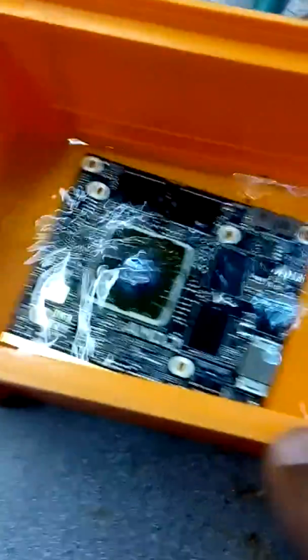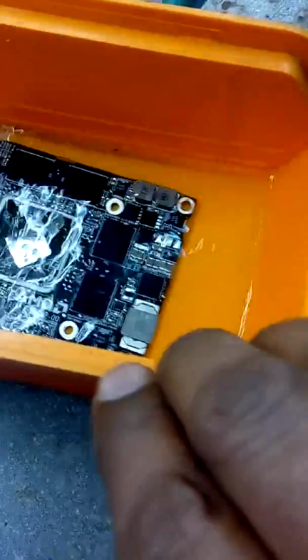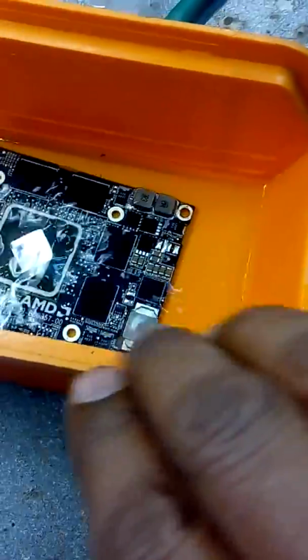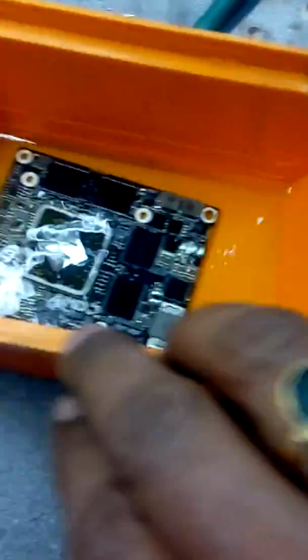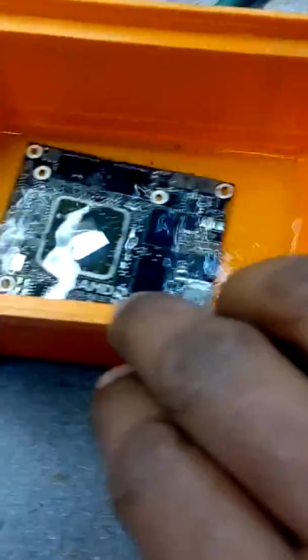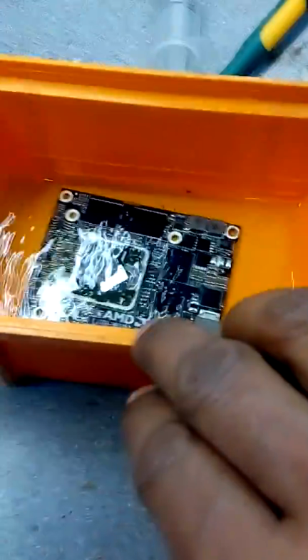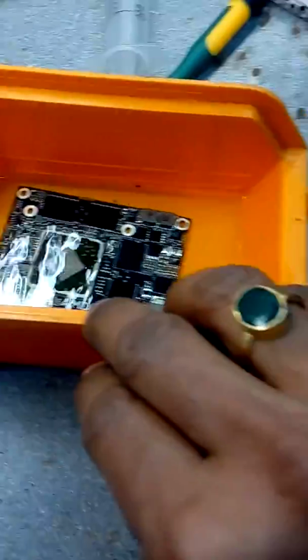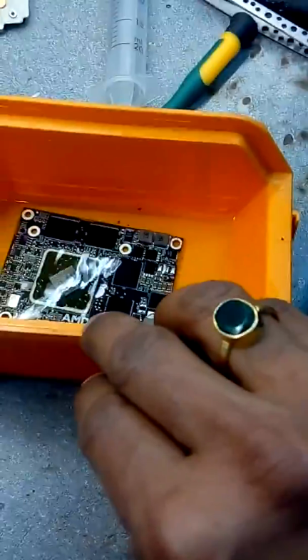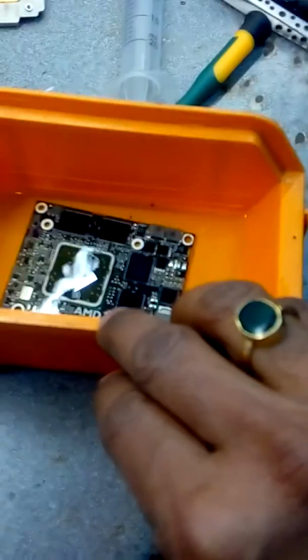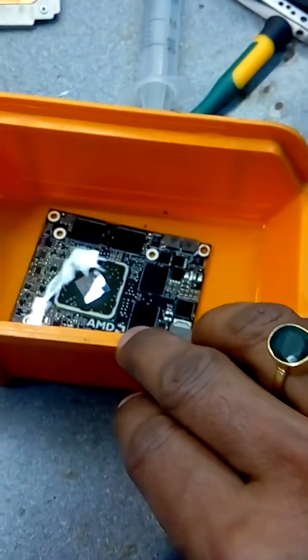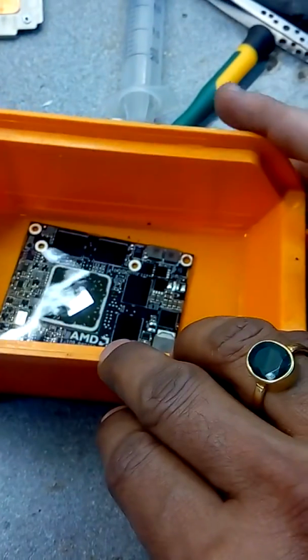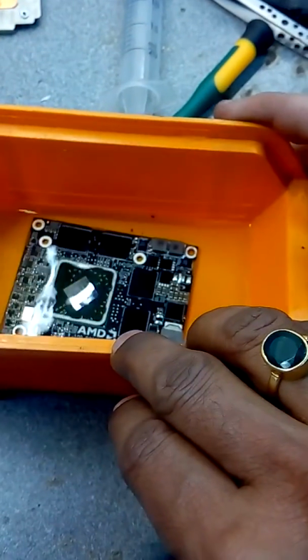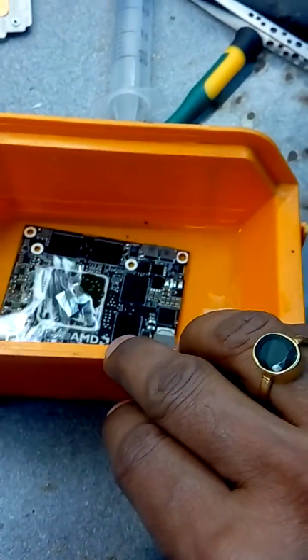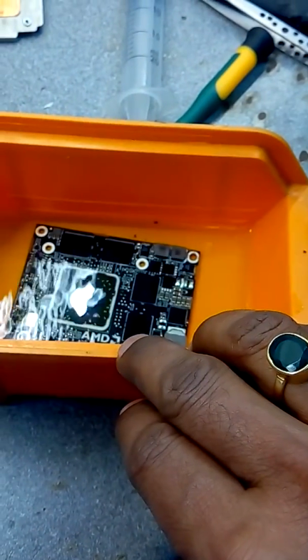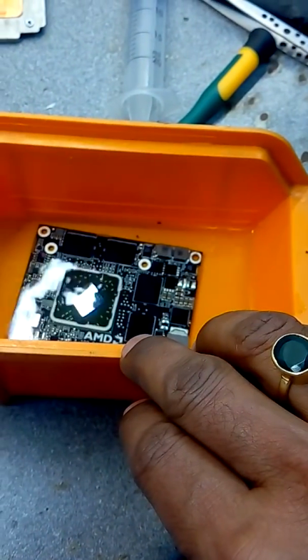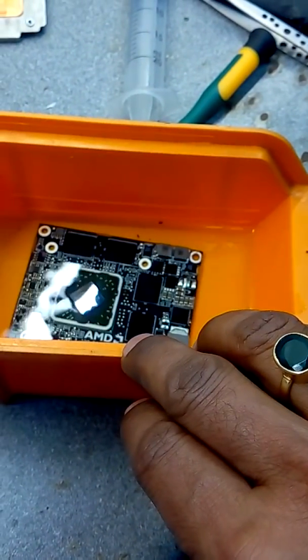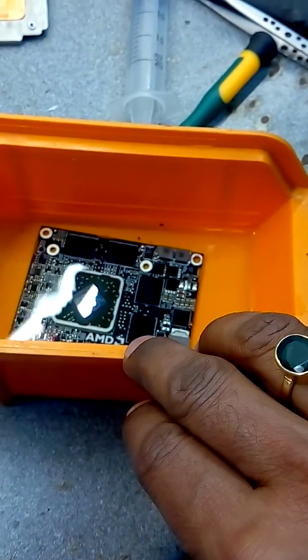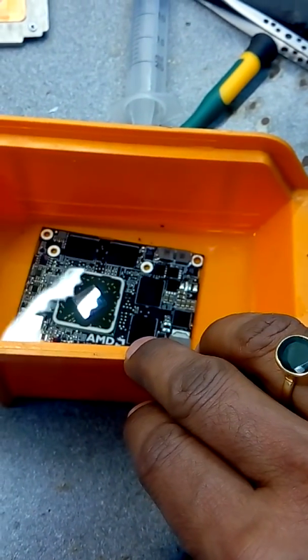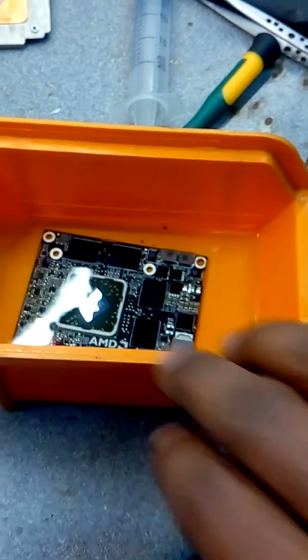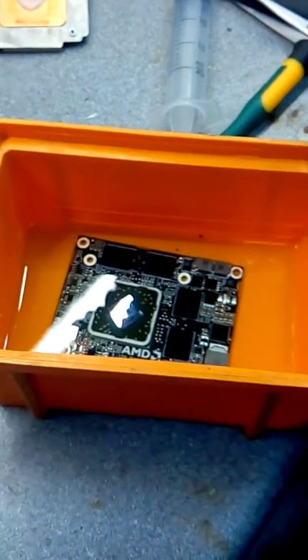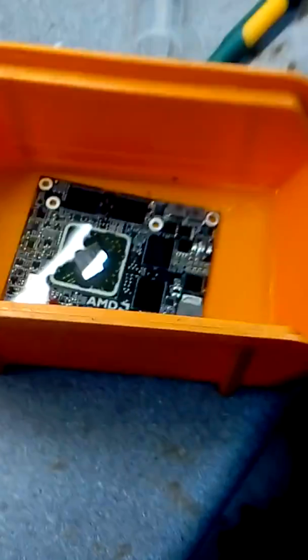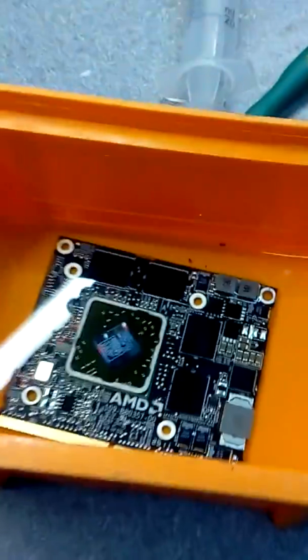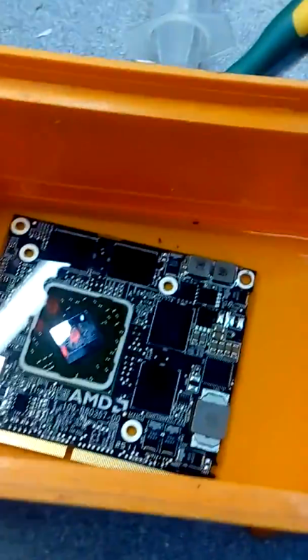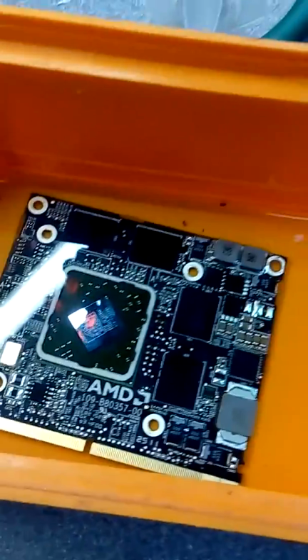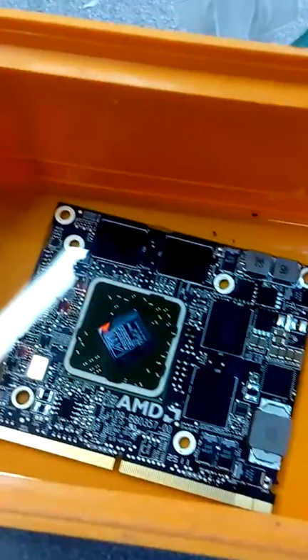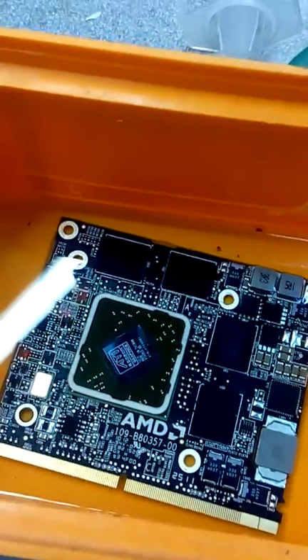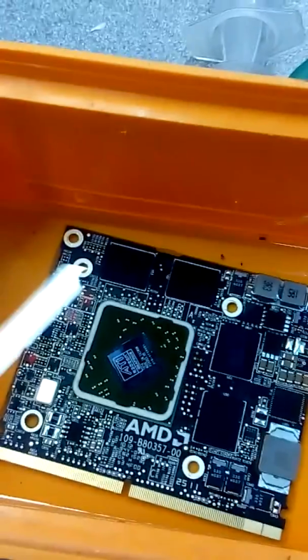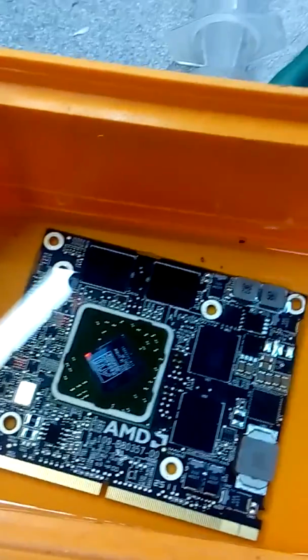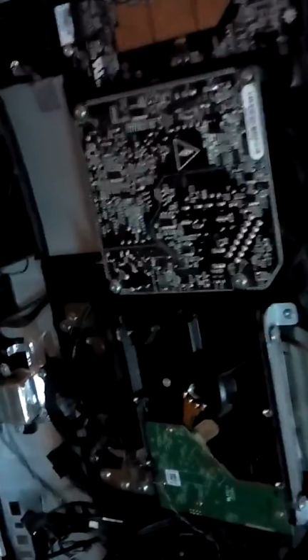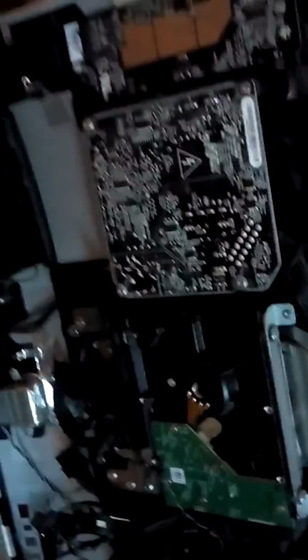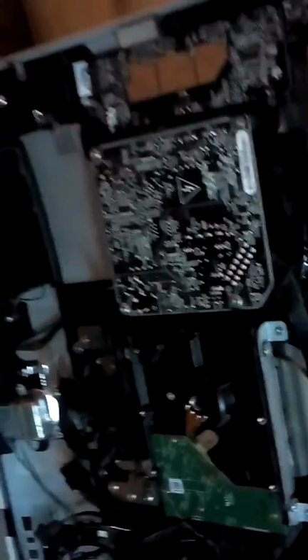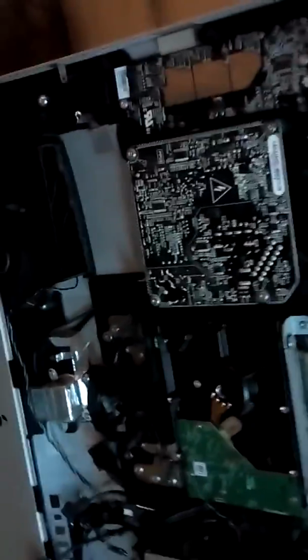If it's a graph card problem, the machine will work. Know what I mean? Now it's all finished so I can take the flux out.